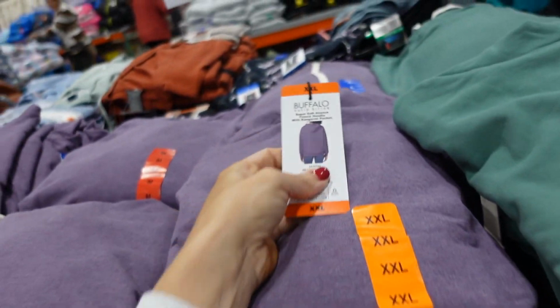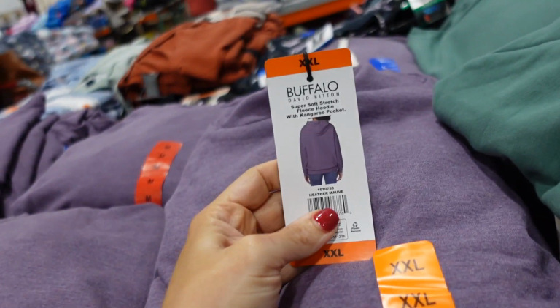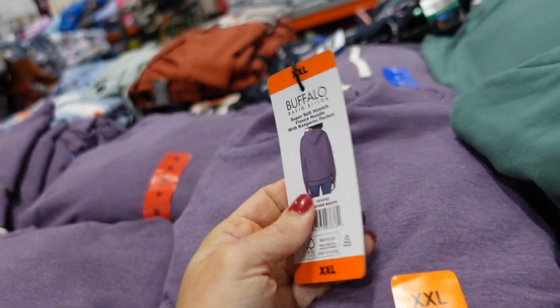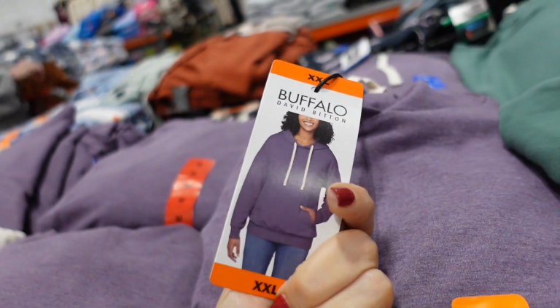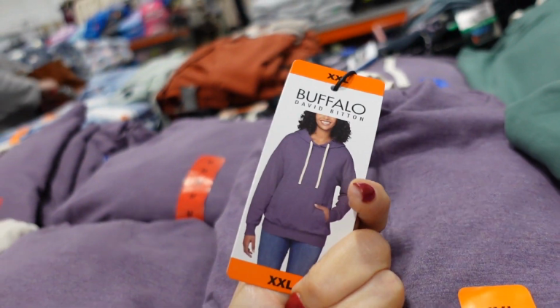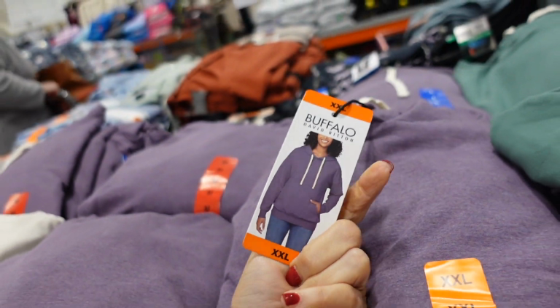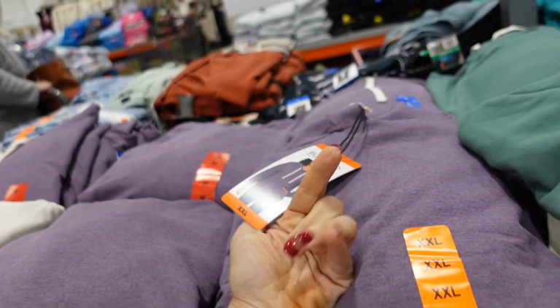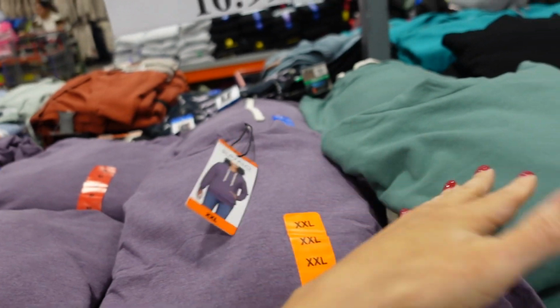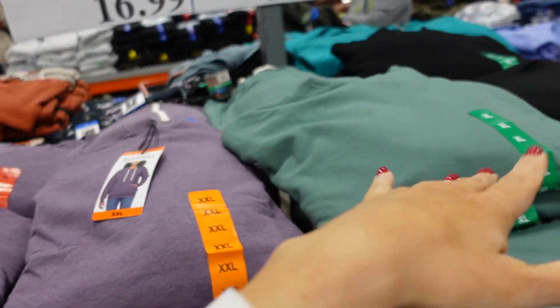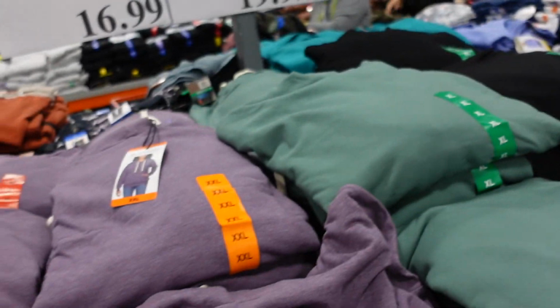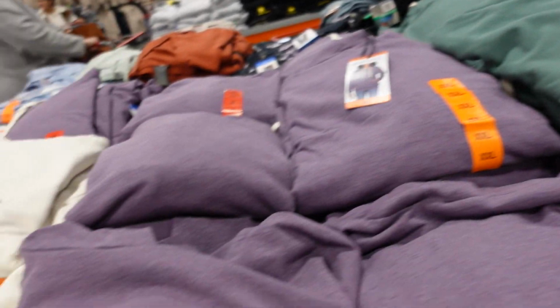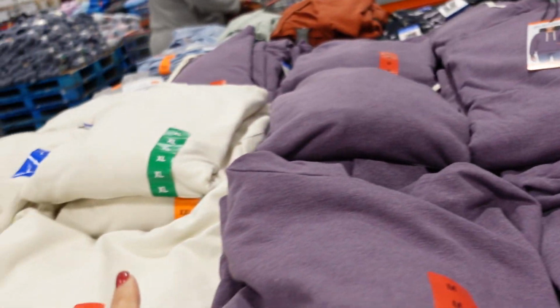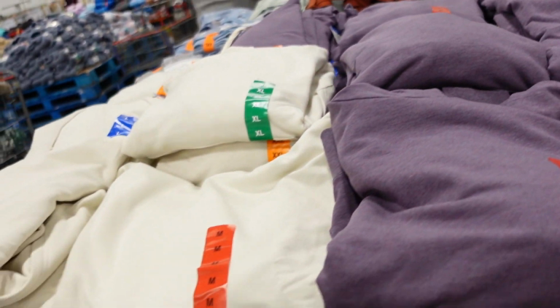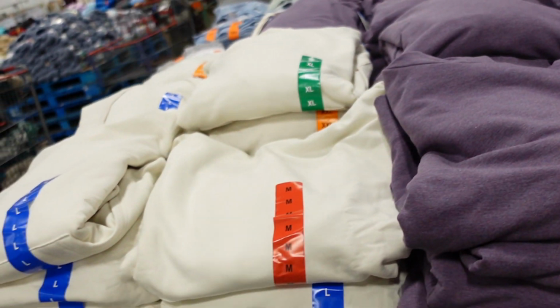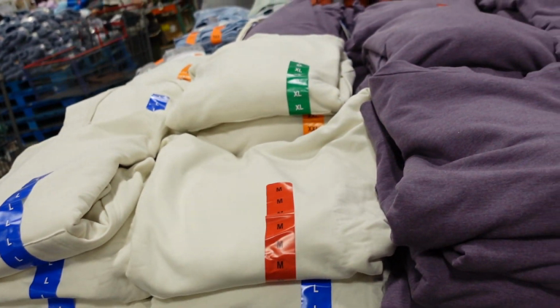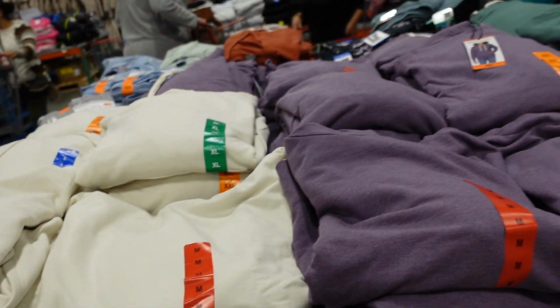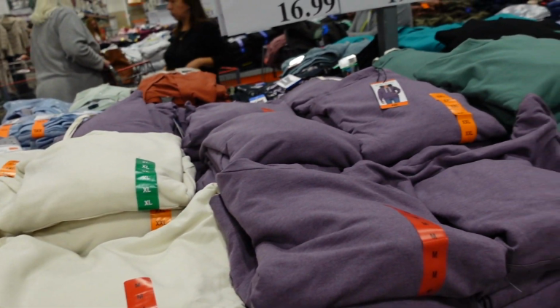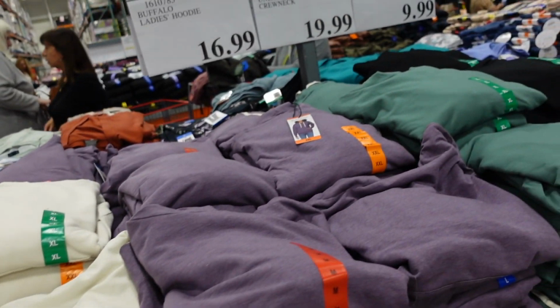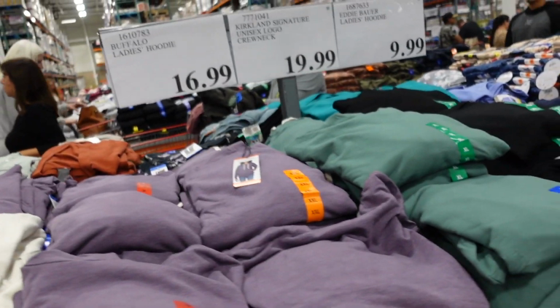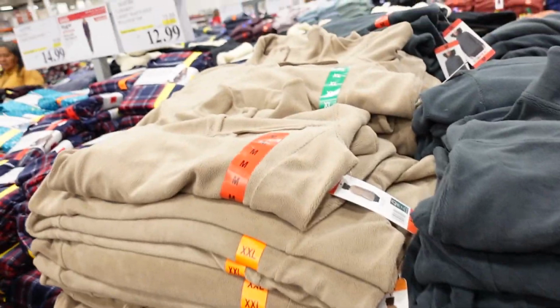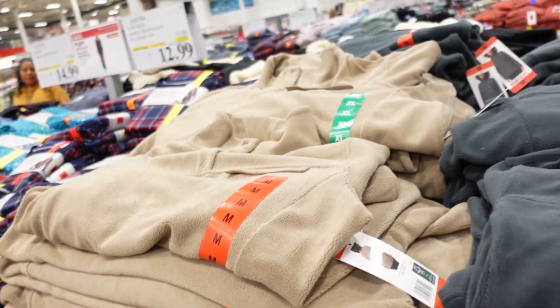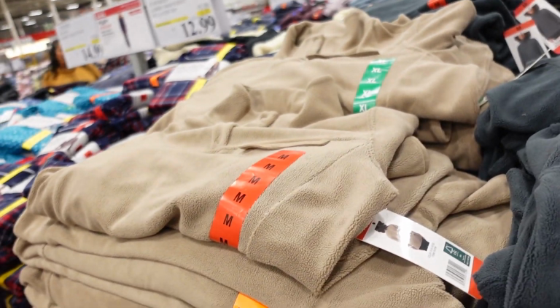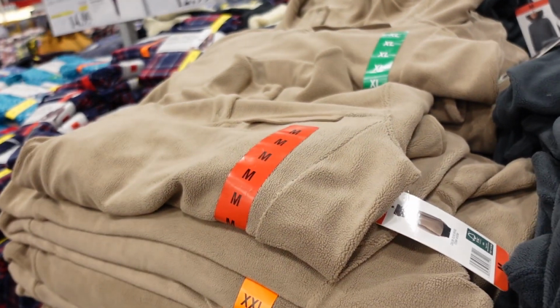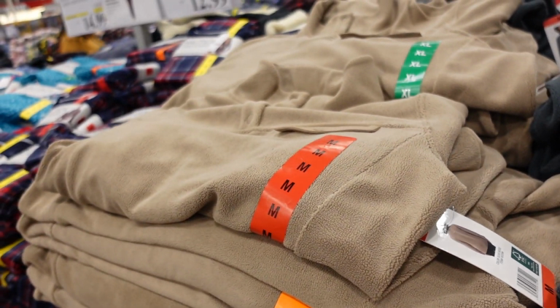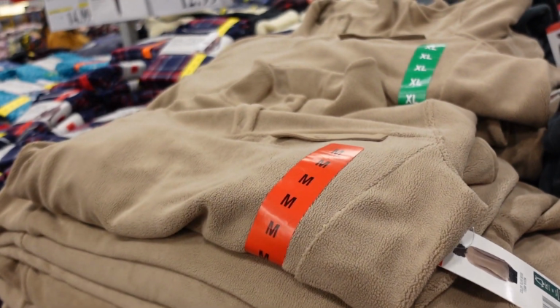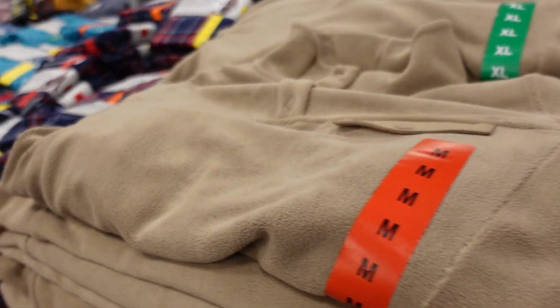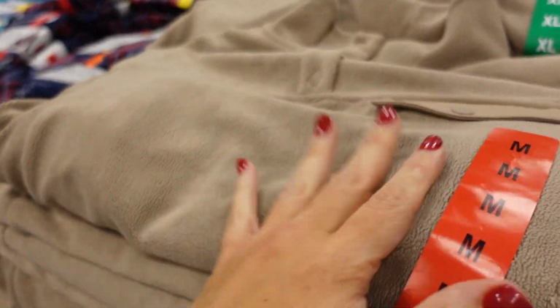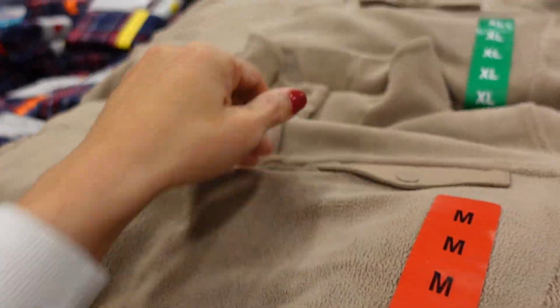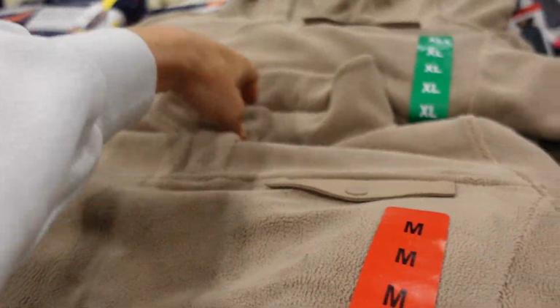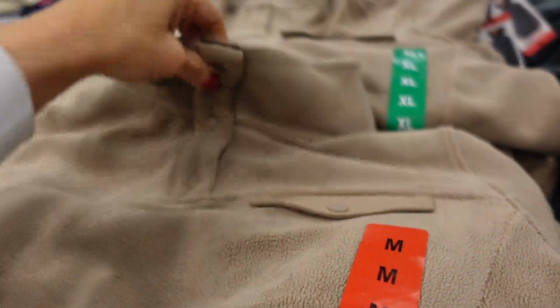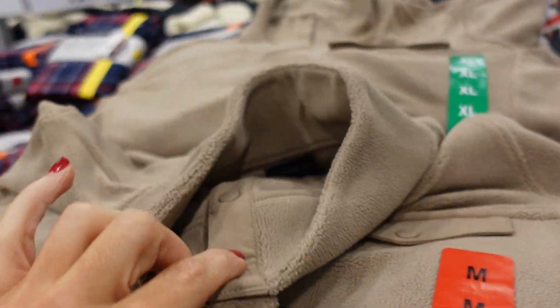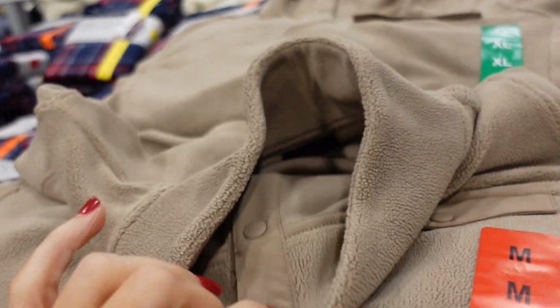New hooded sweatshirts from Buffalo — soft fleece with a drawstring kangaroo pocket and good coverage in the back. Available in purple, green, black, and ivory. These are $16.99.